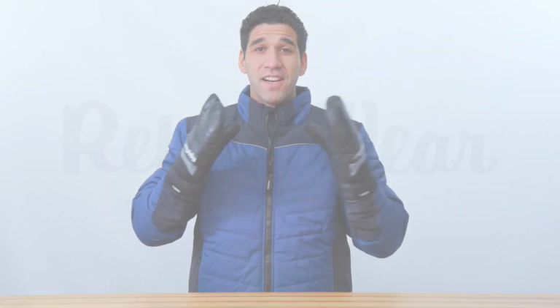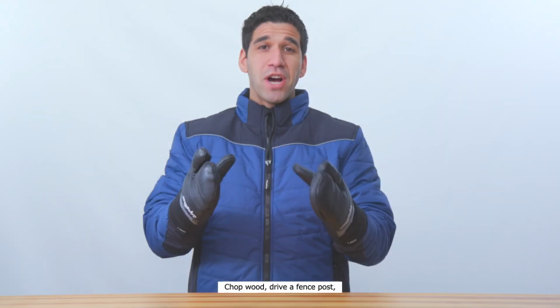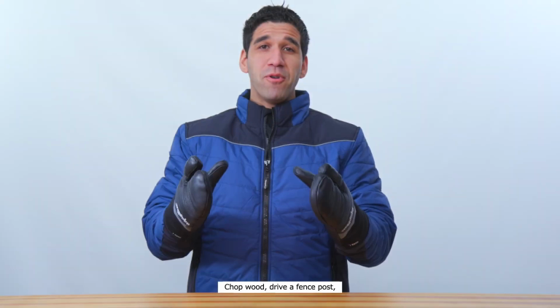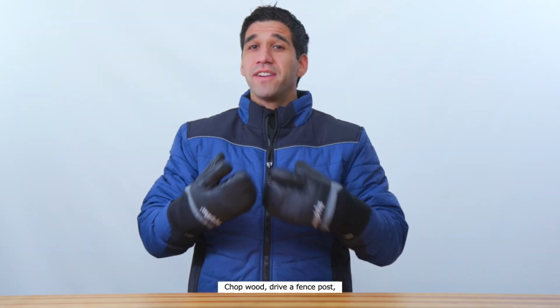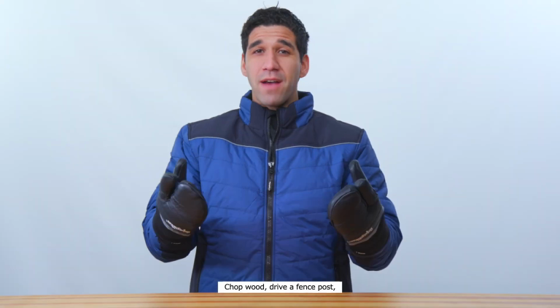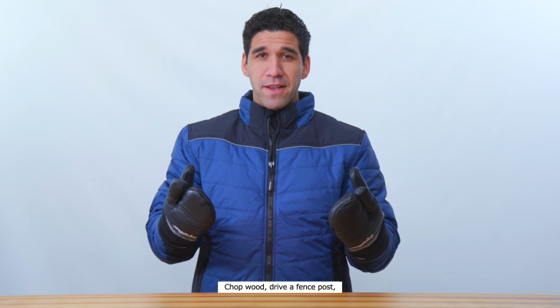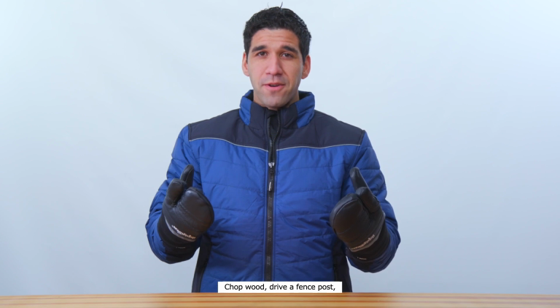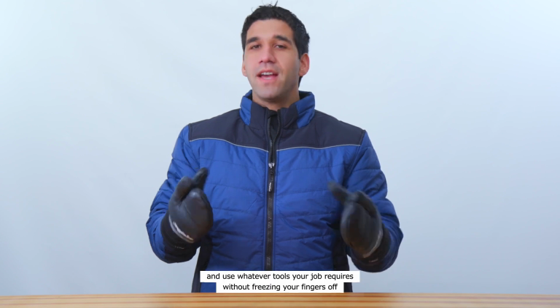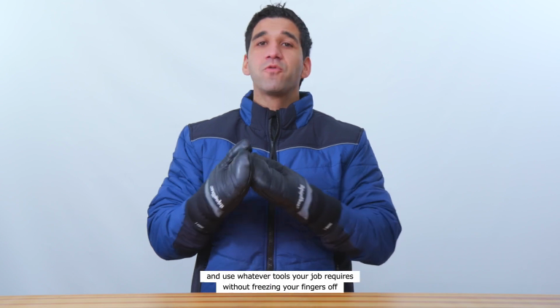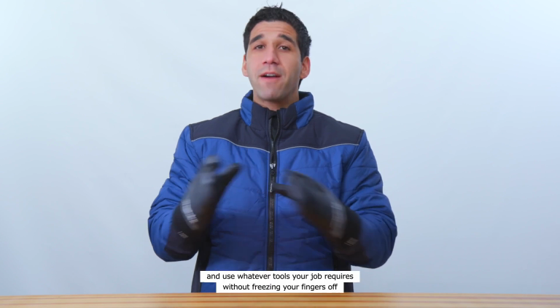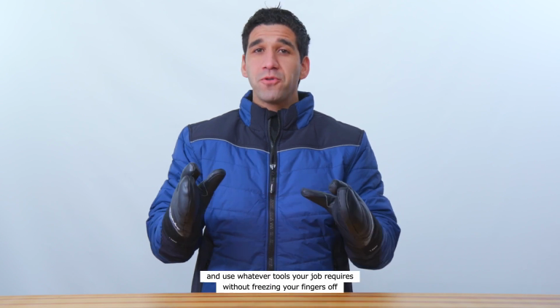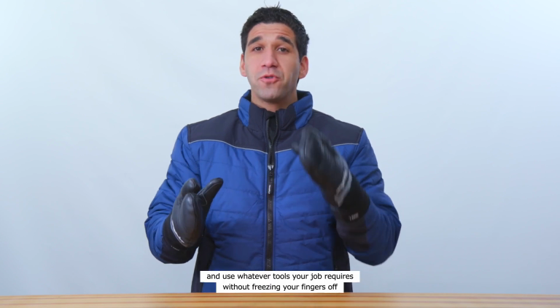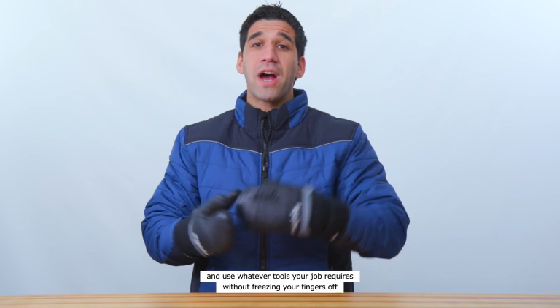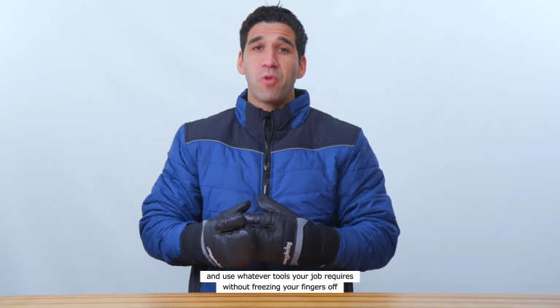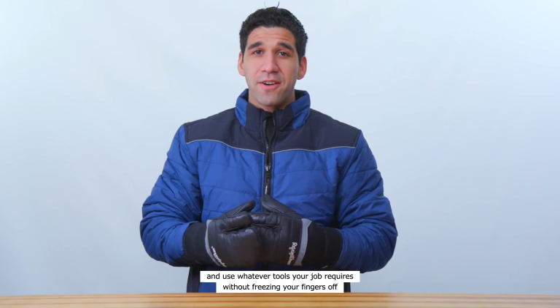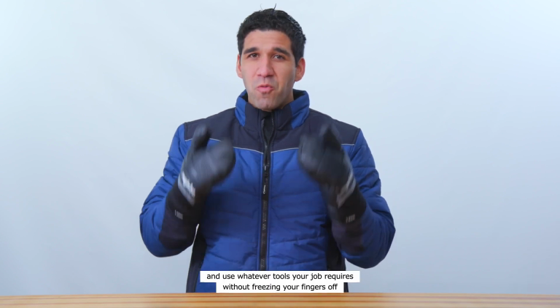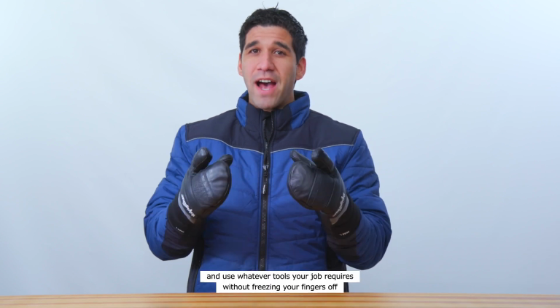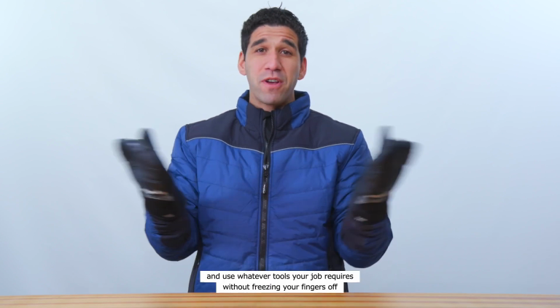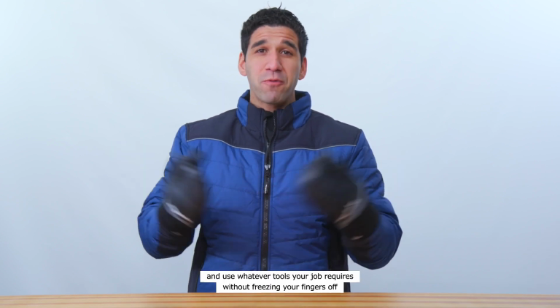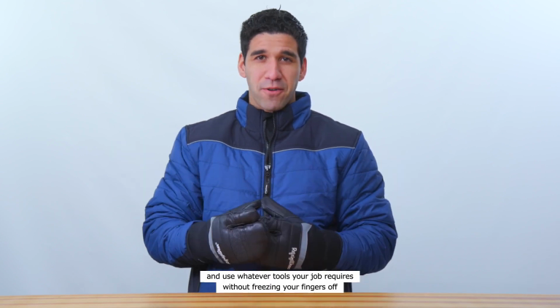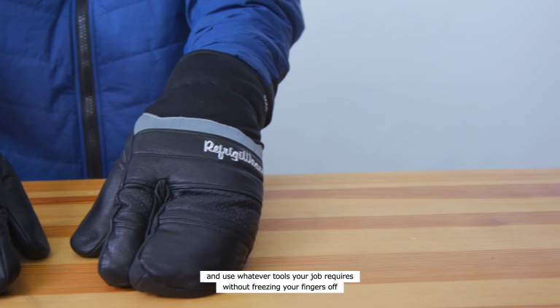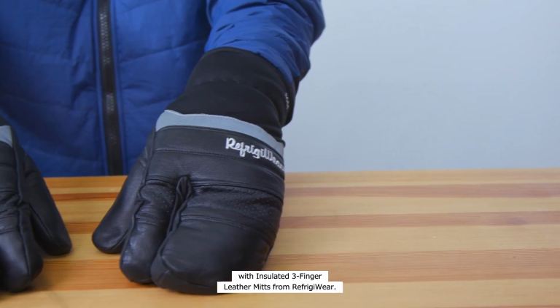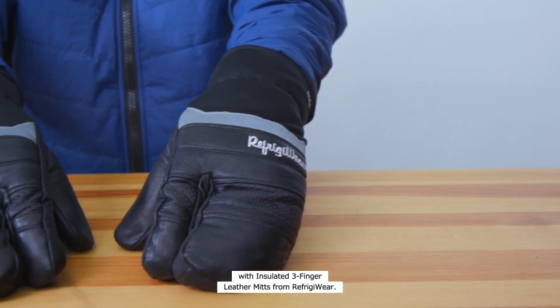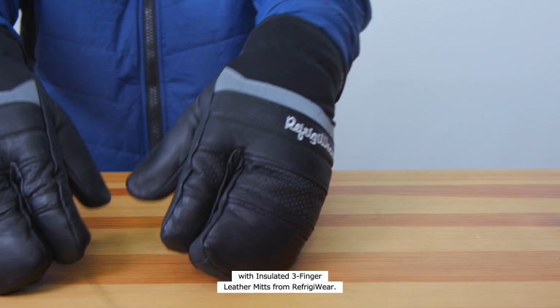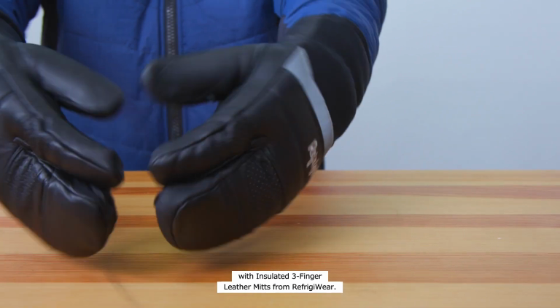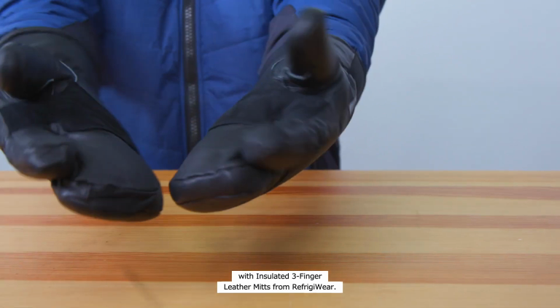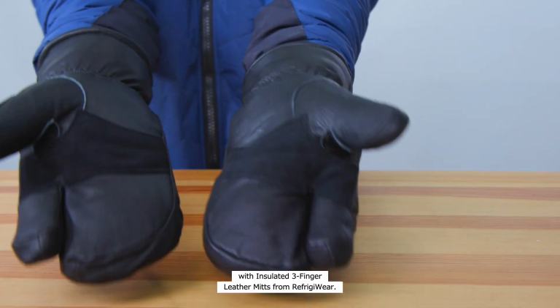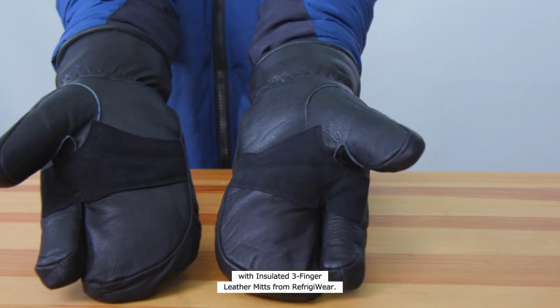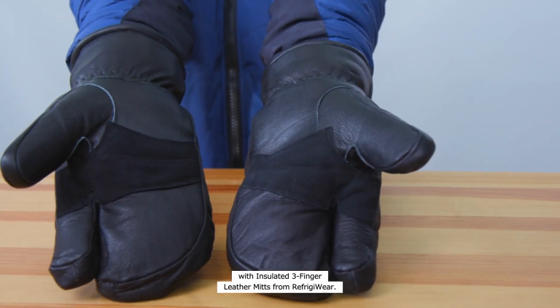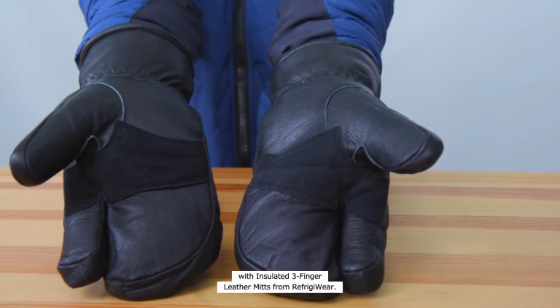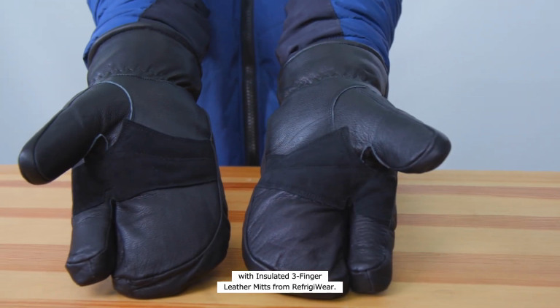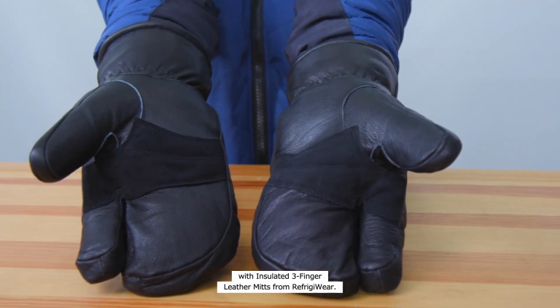Chop wood, drive a fence post, and use whatever tools your job requires without freezing your fingers off with insulated three-finger leather mitts from Refrigerware.